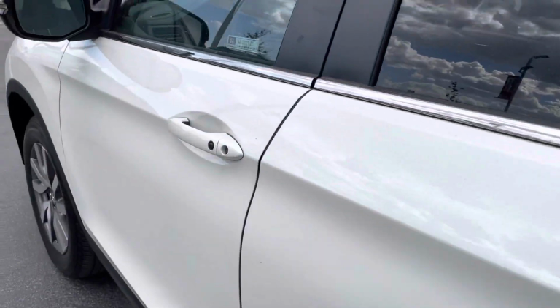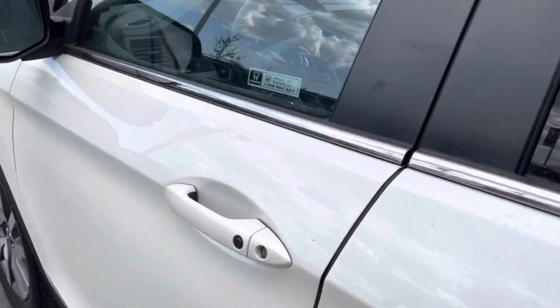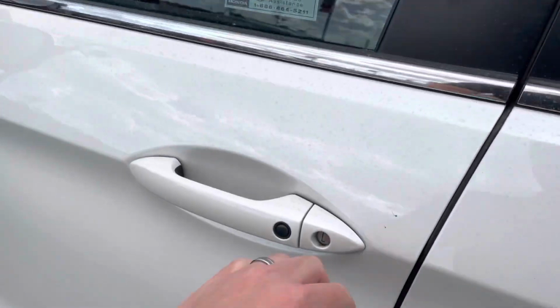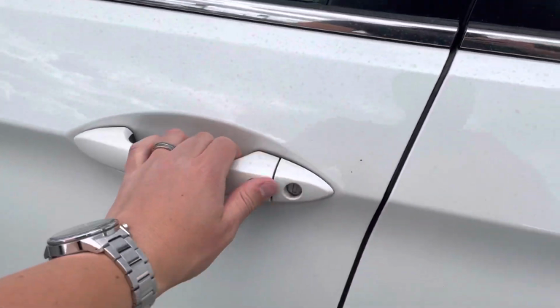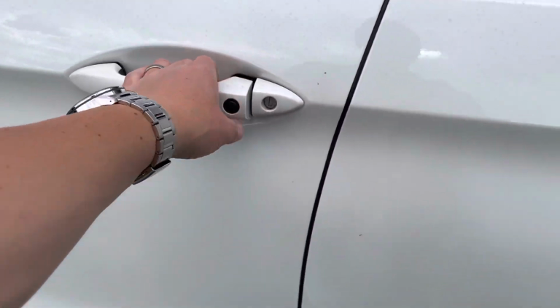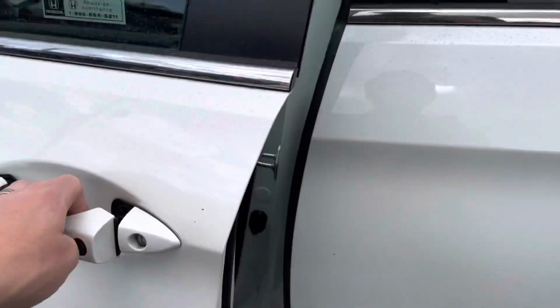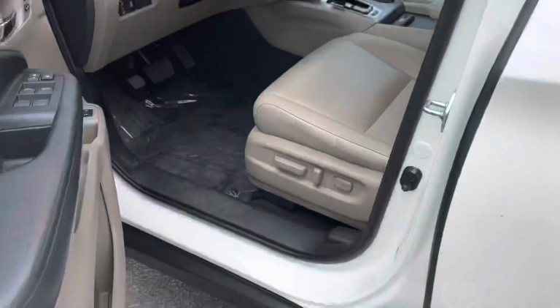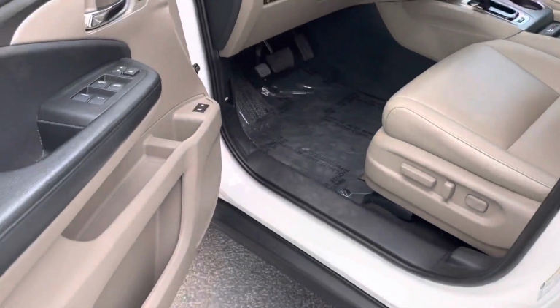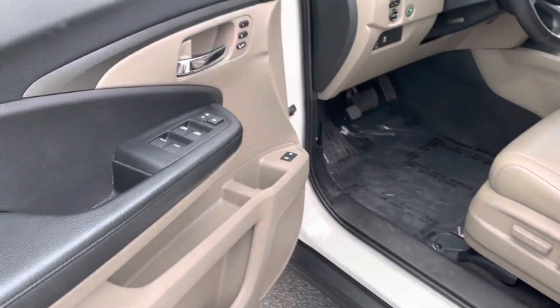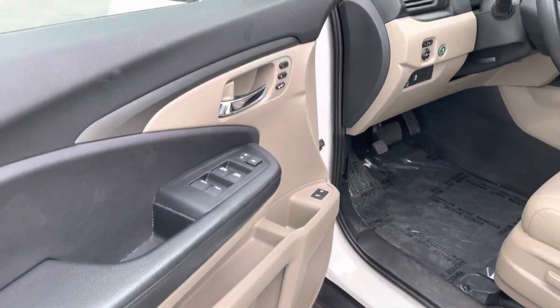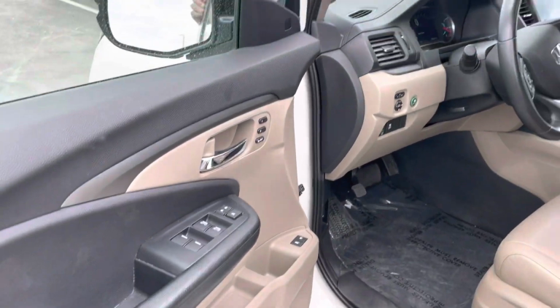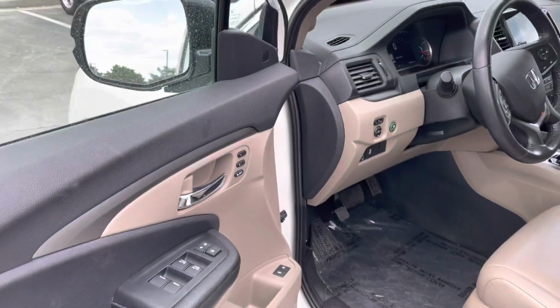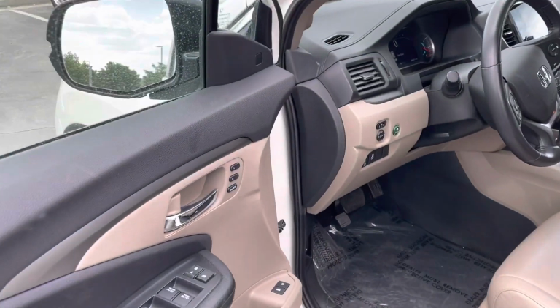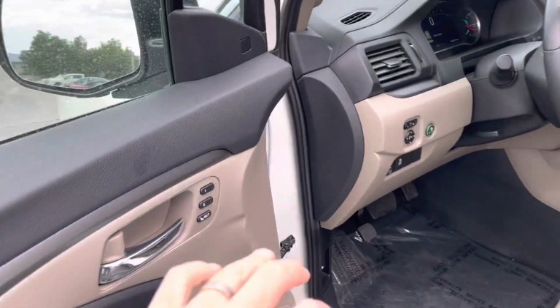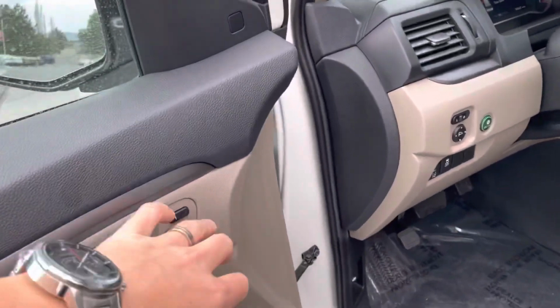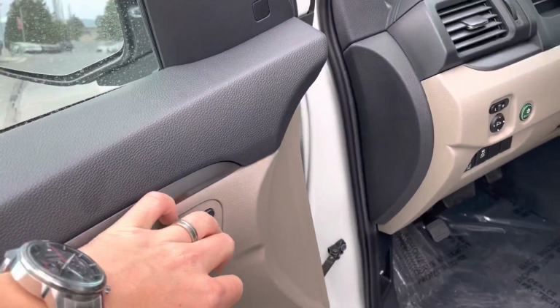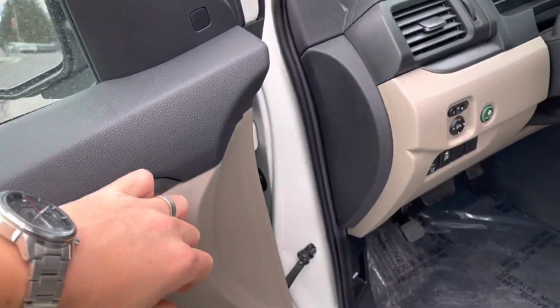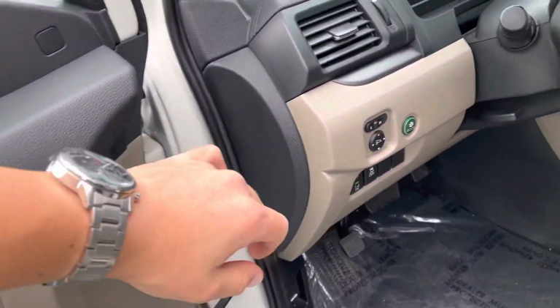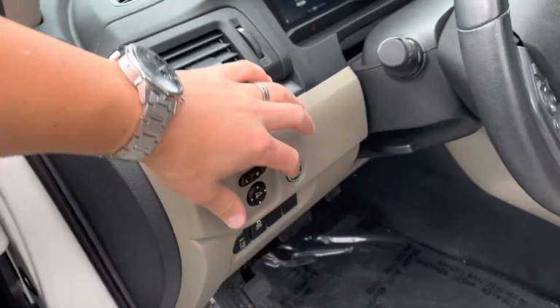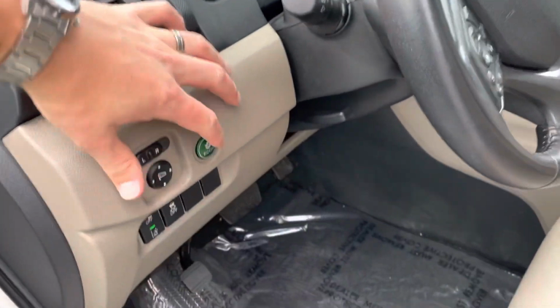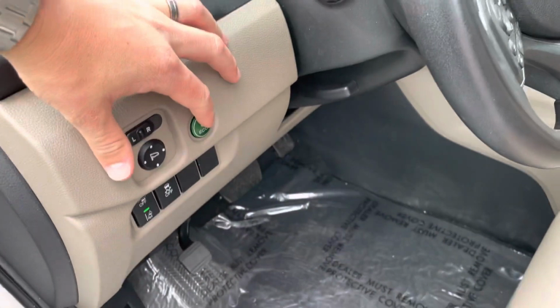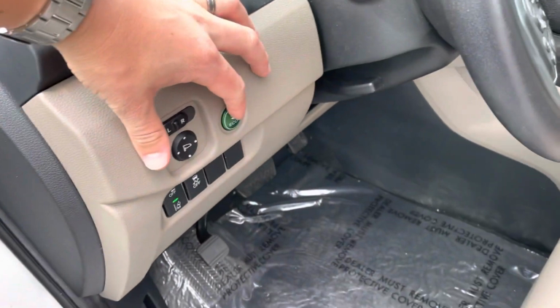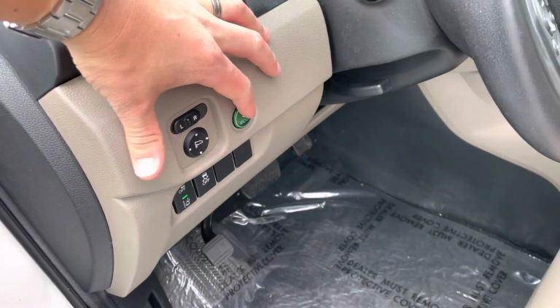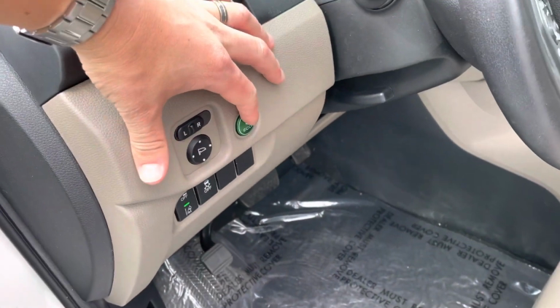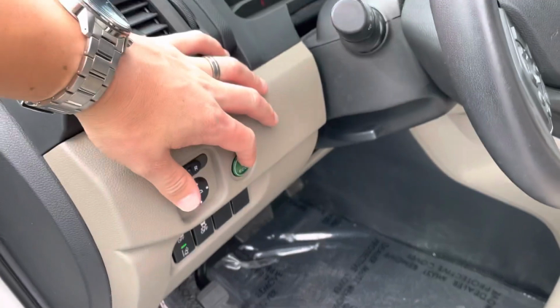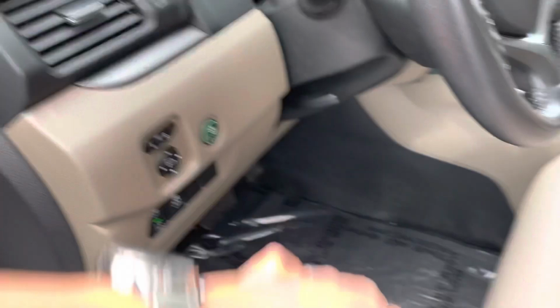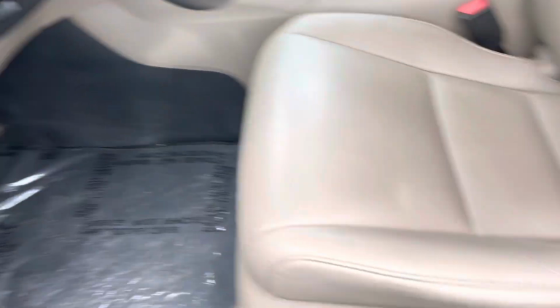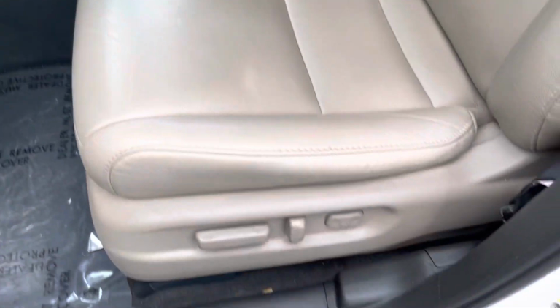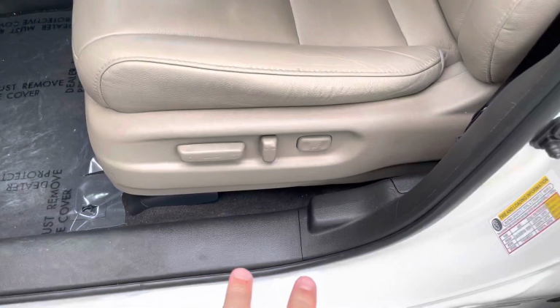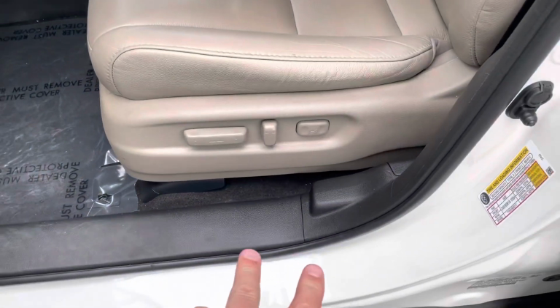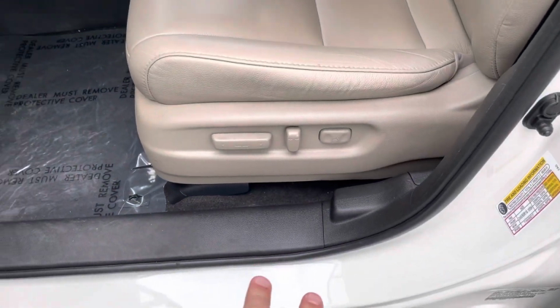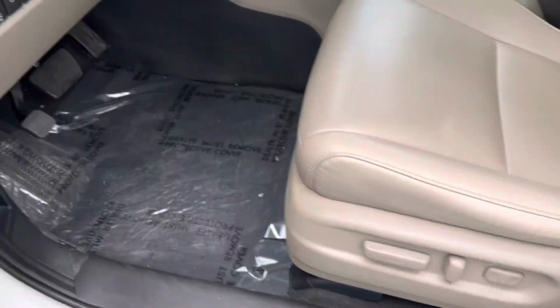Up front you've got keyless entry and exit, so you keep the key in your purse or pocket and don't have to worry about taking it out. There are seat settings on the door, and coming inside there's an eco mode to save a little gas on longer trips, as well as all your seat settings on the driver's side.